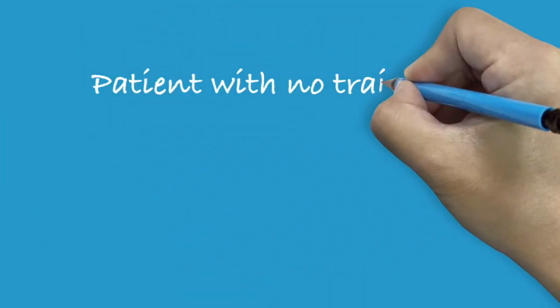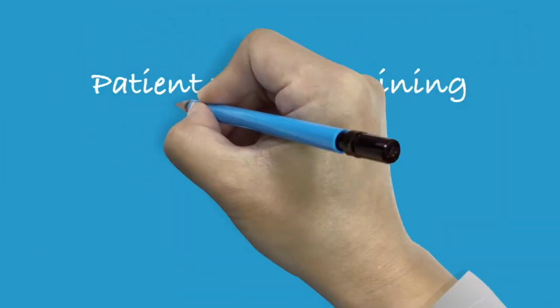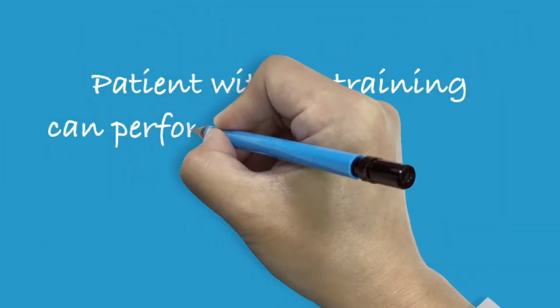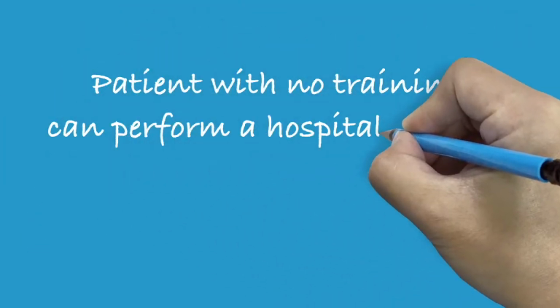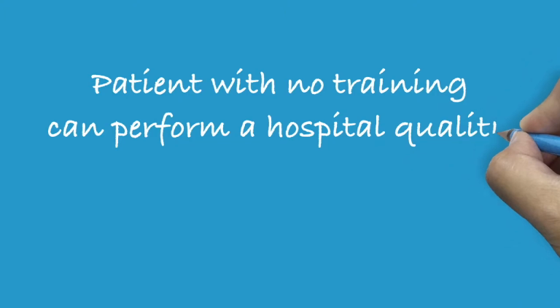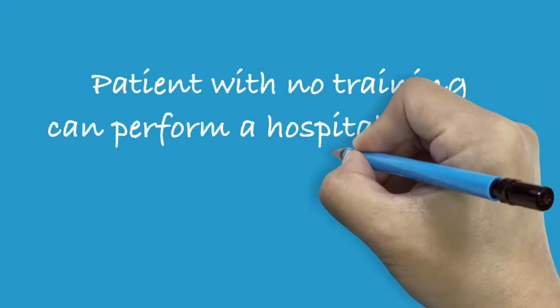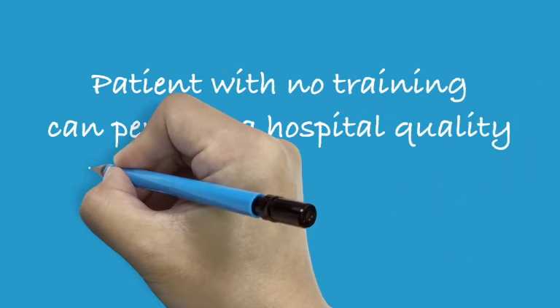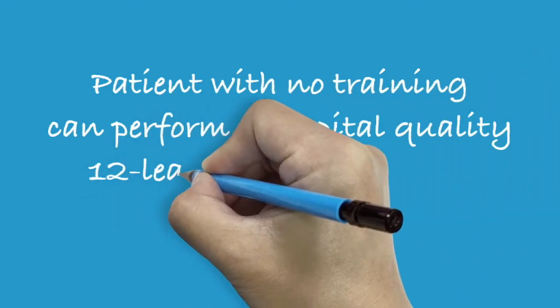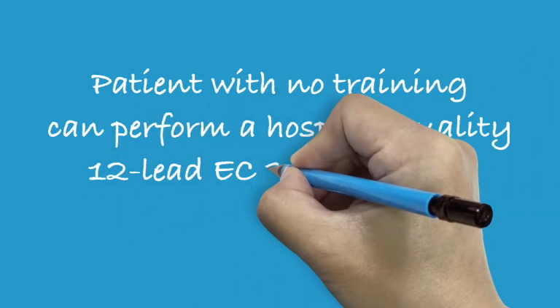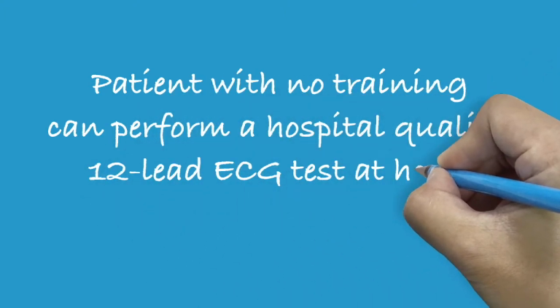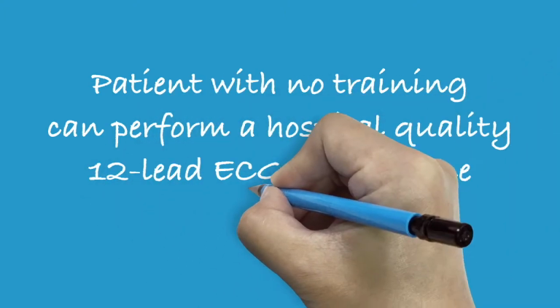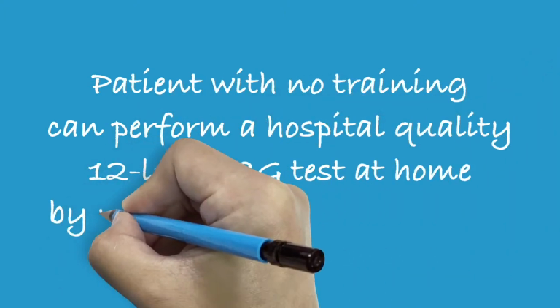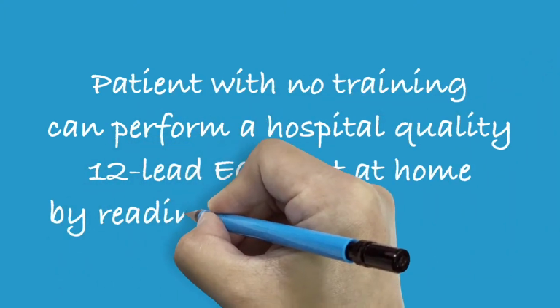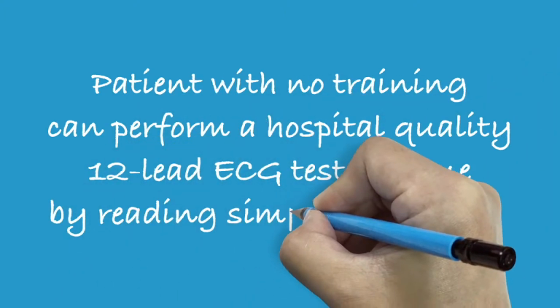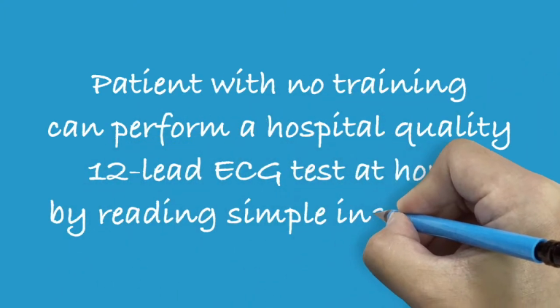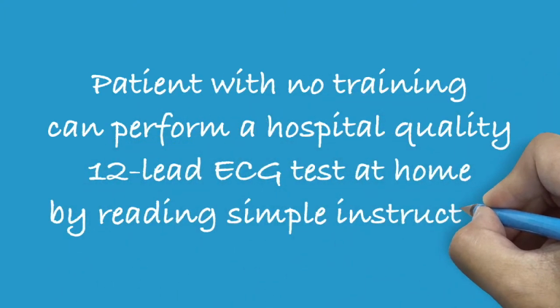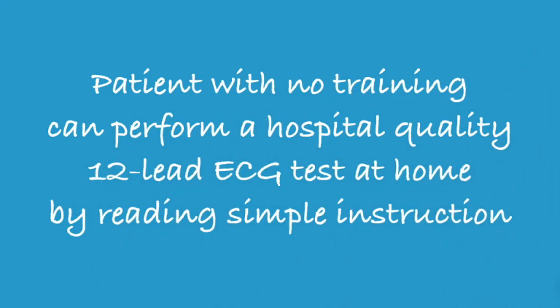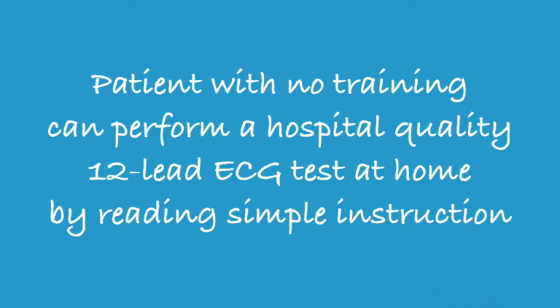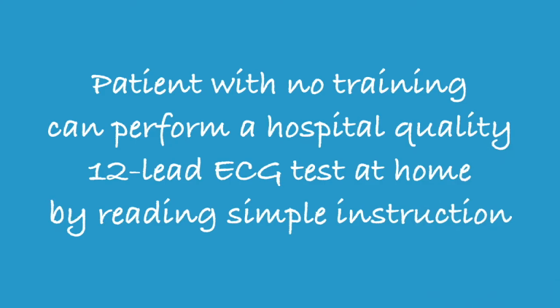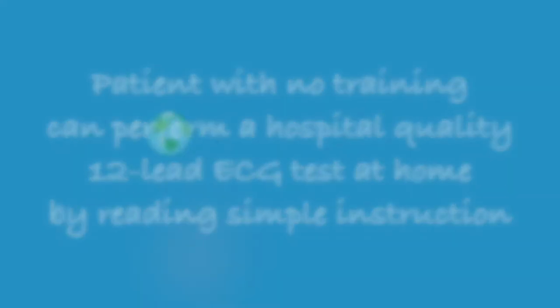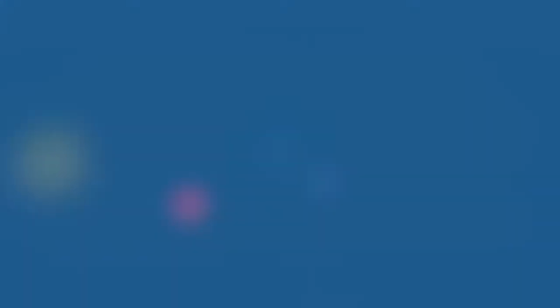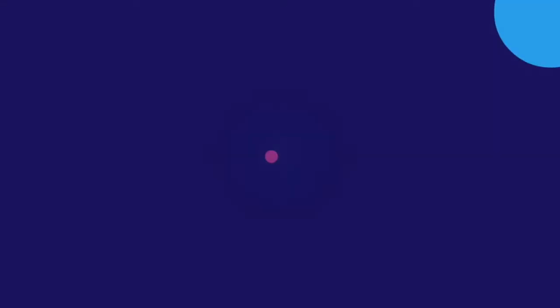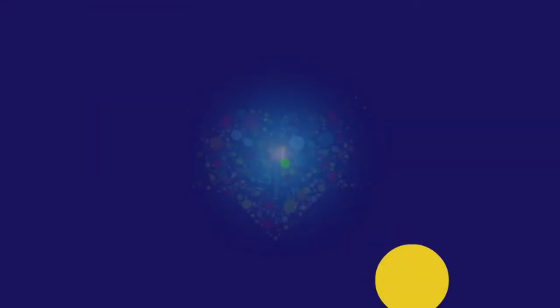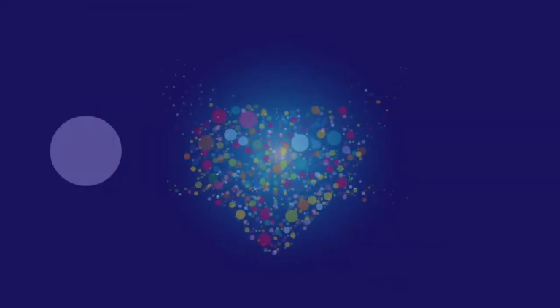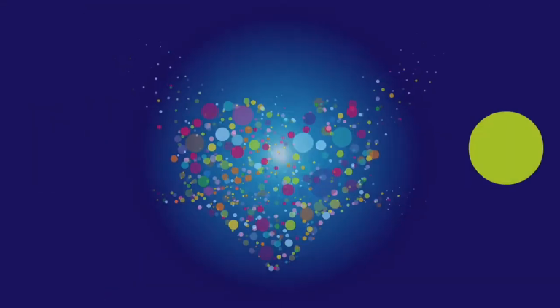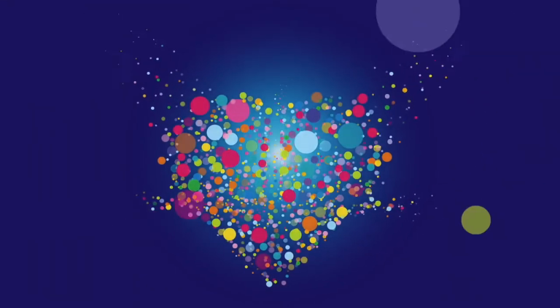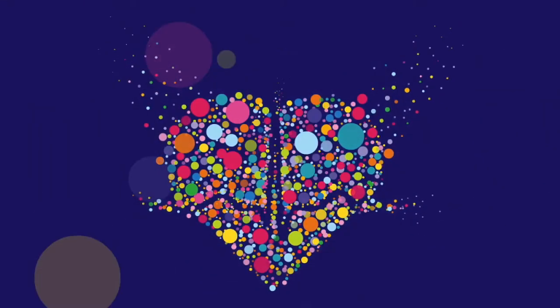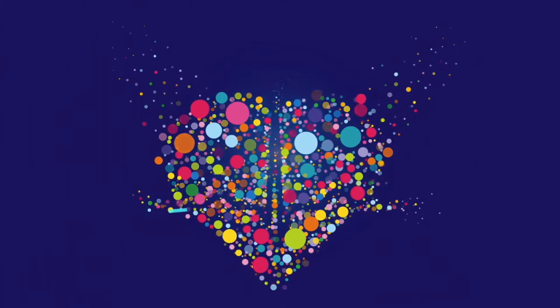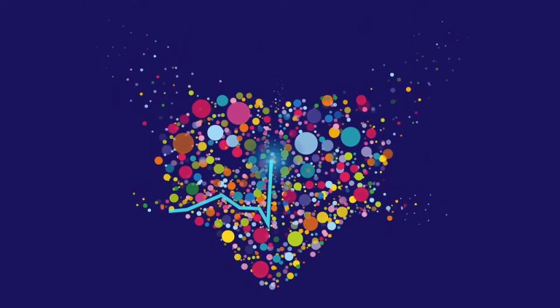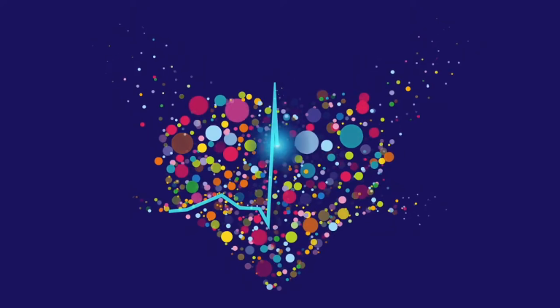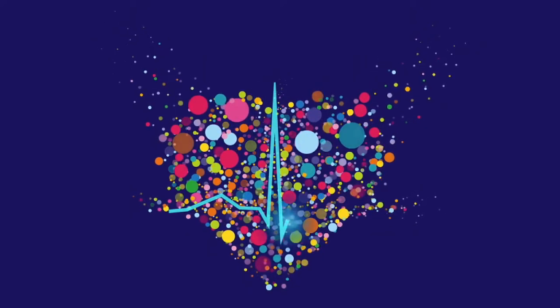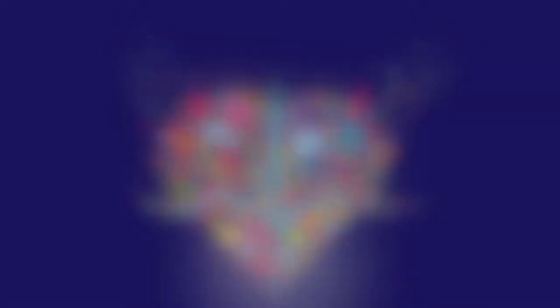patients with no training can perform a hospital-quality 12-lead ECG test at home by reading simple instructions. At QT-ECG, a quest for better heart health has just begun.